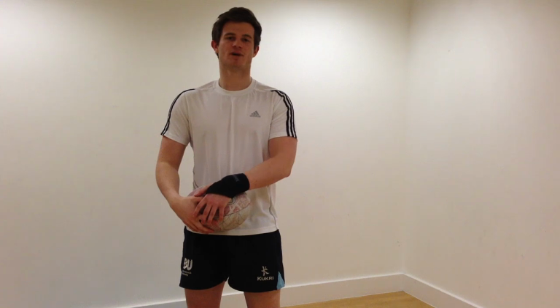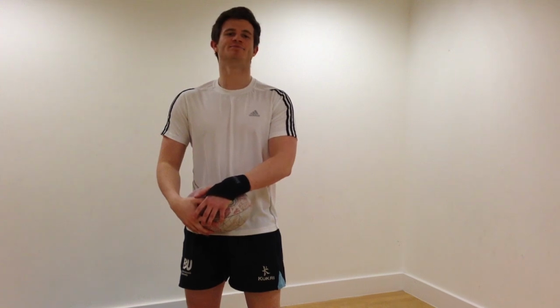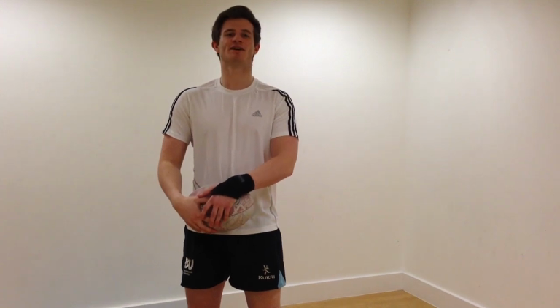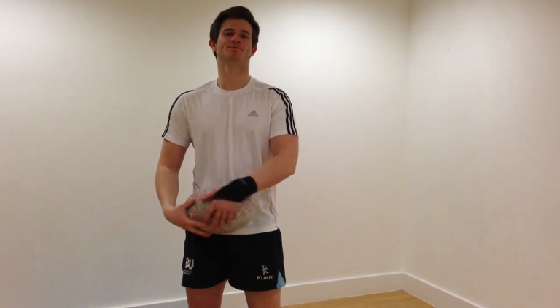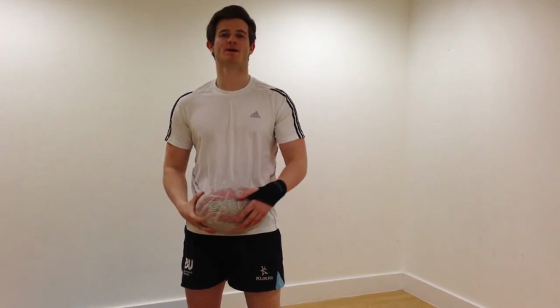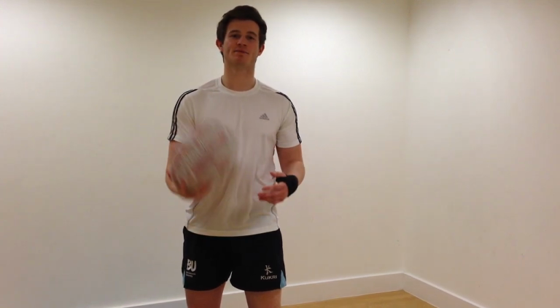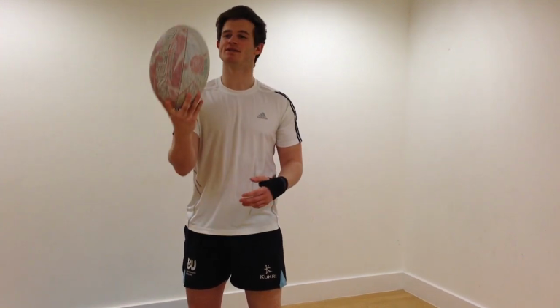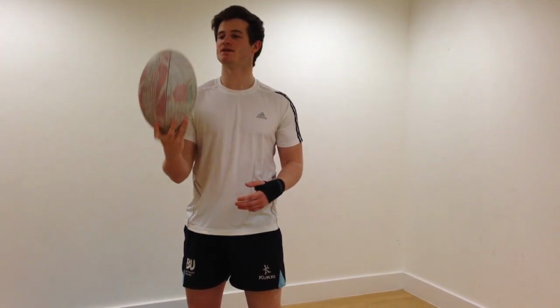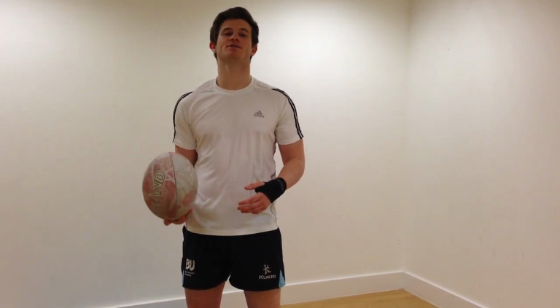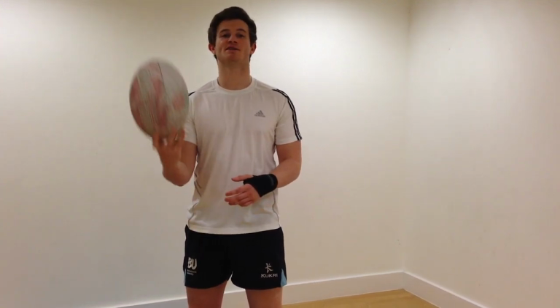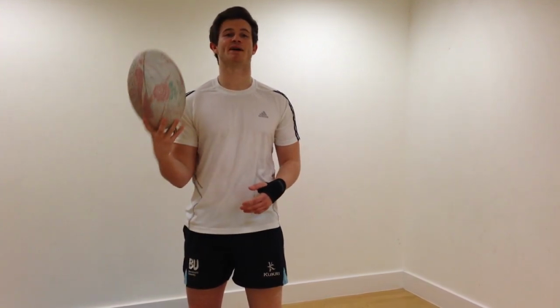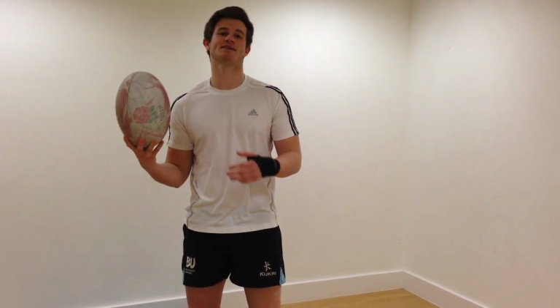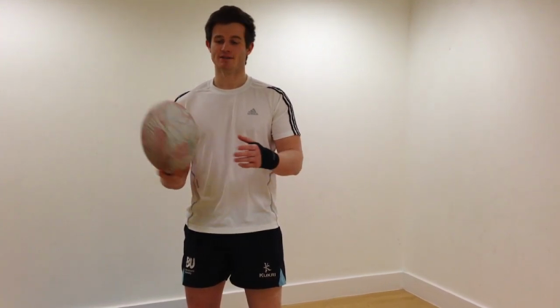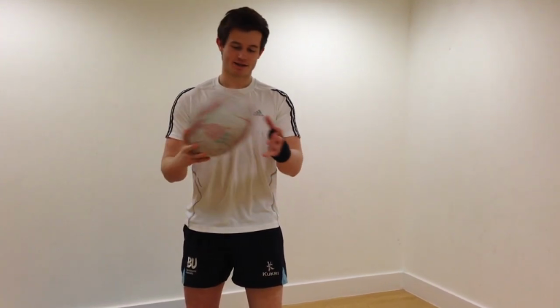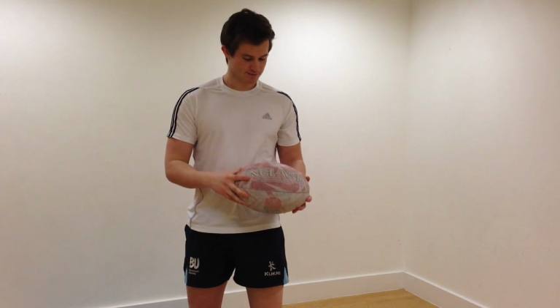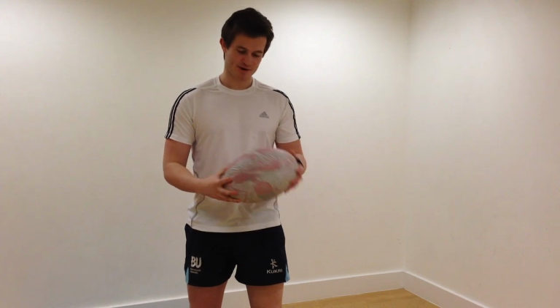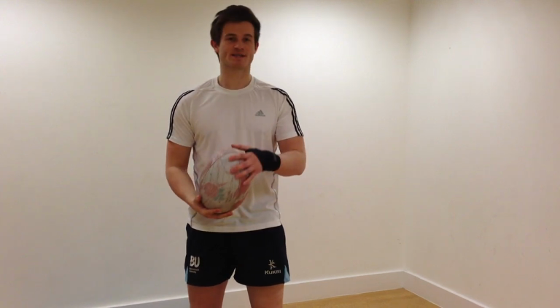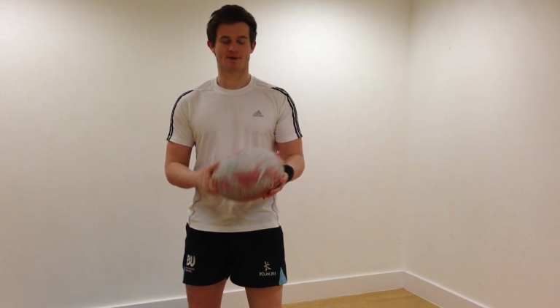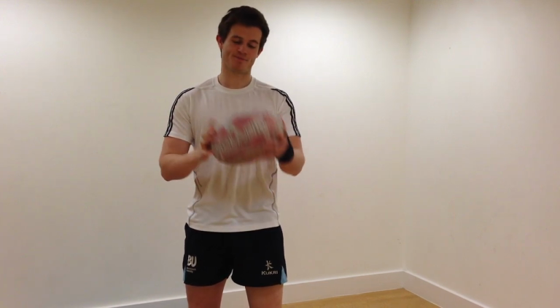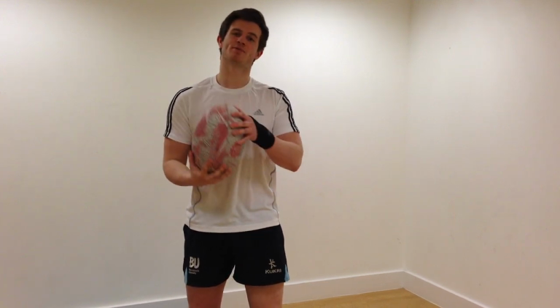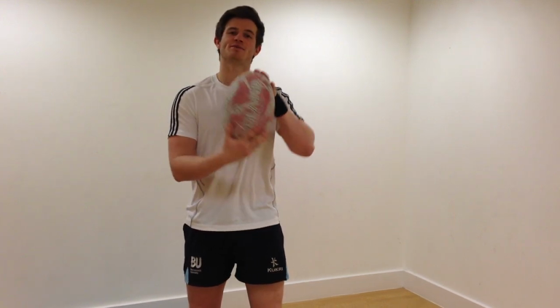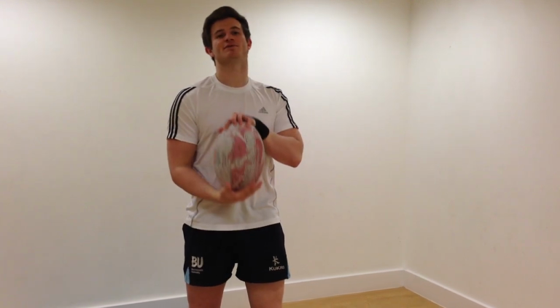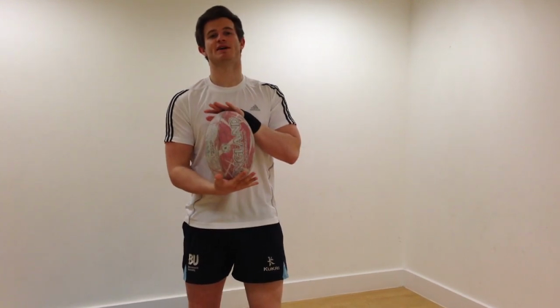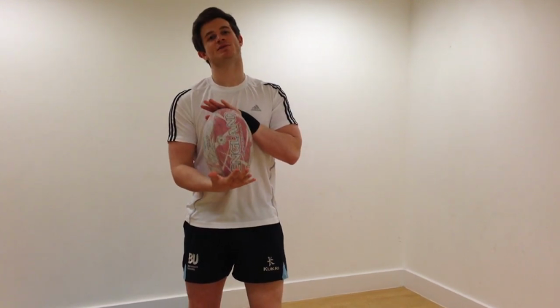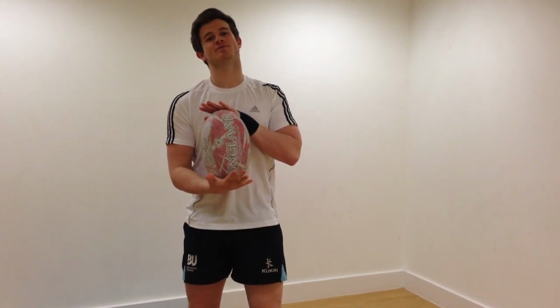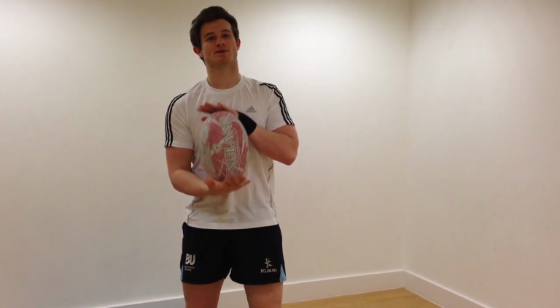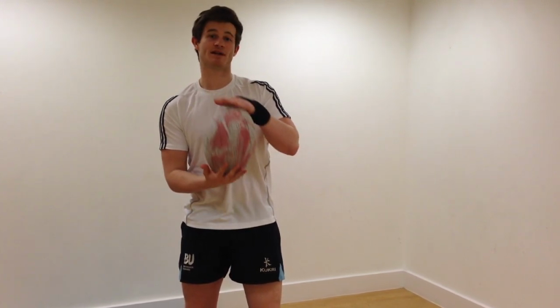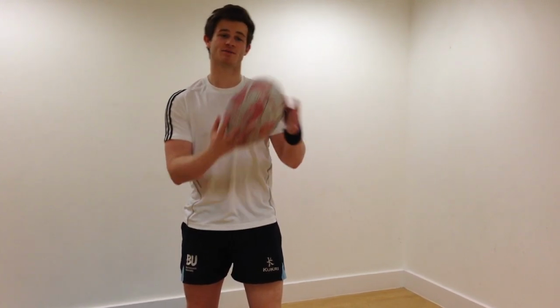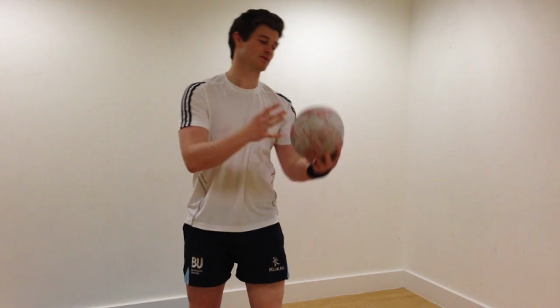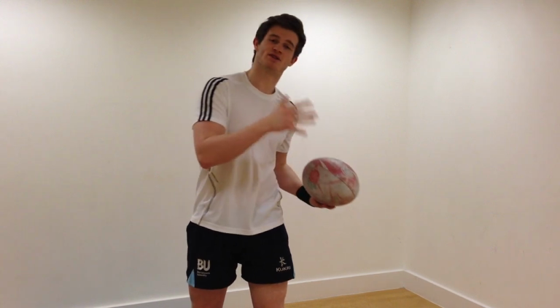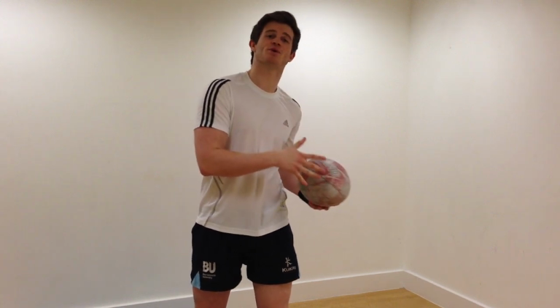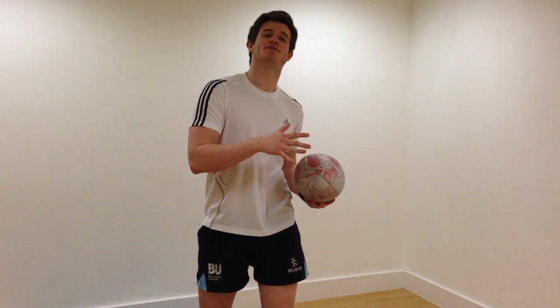Hi, I'm Ty and today I'm going to be teaching you how to do a spin pass. It's very easy. I'm going to be demonstrating from a right hand point of view, so if you're left handed, all you need to do is swap it over.